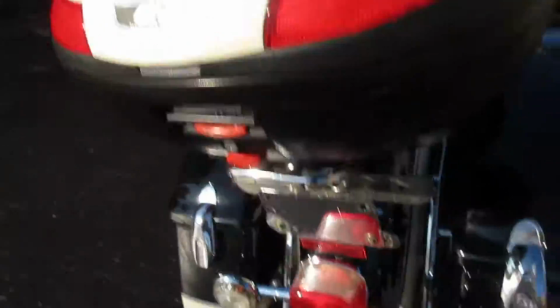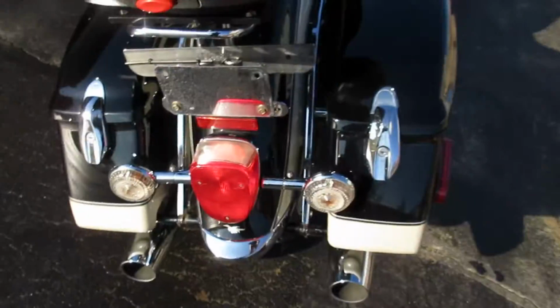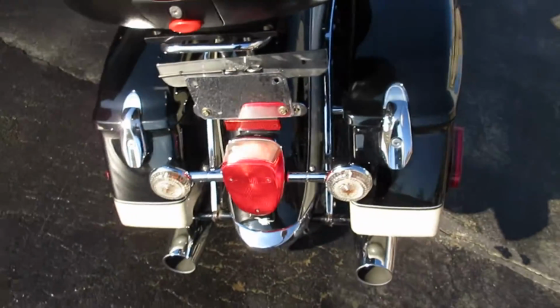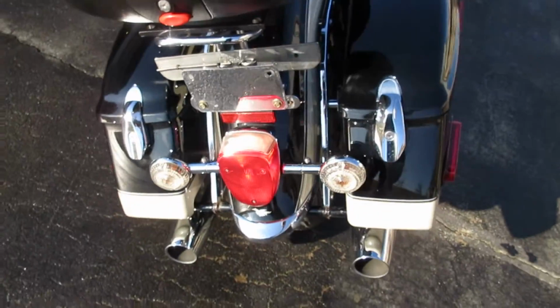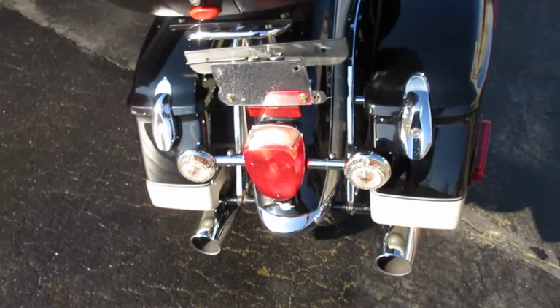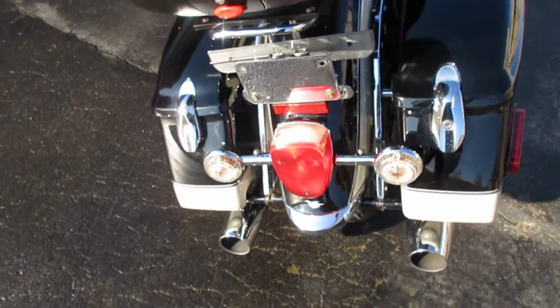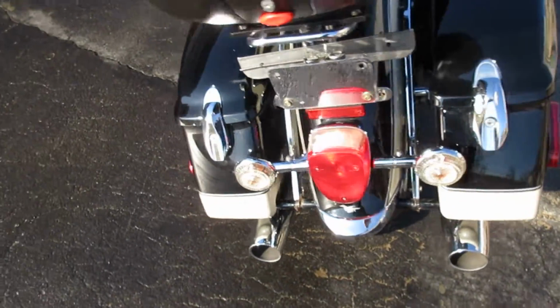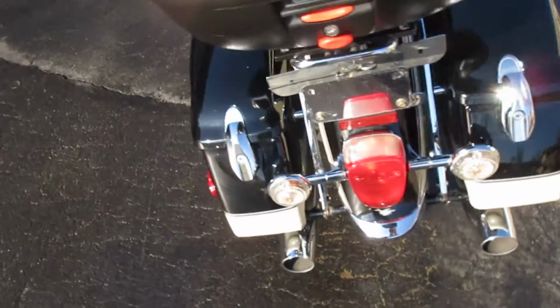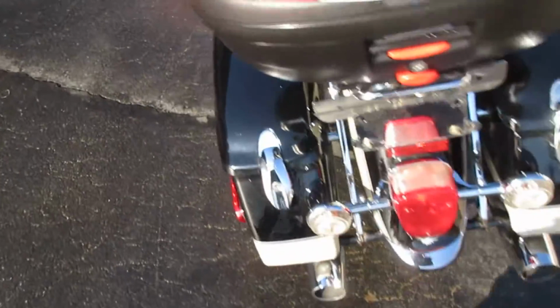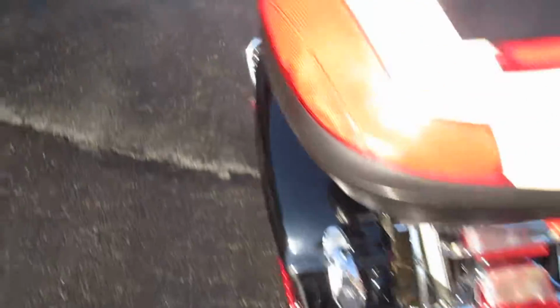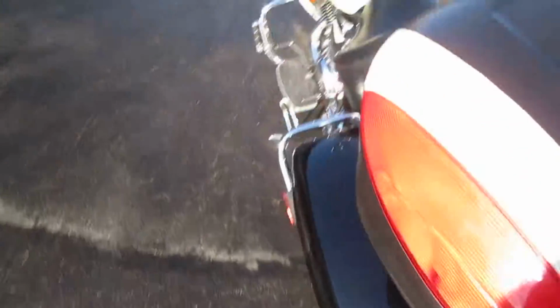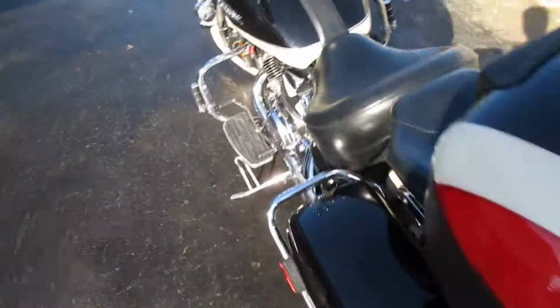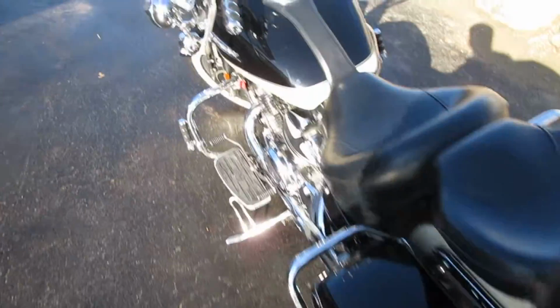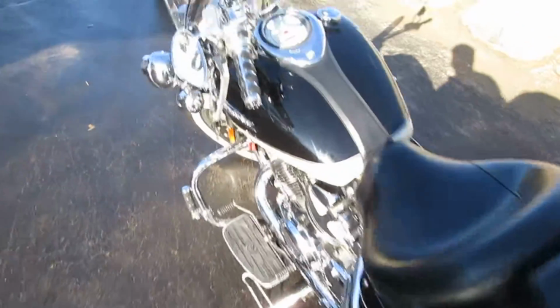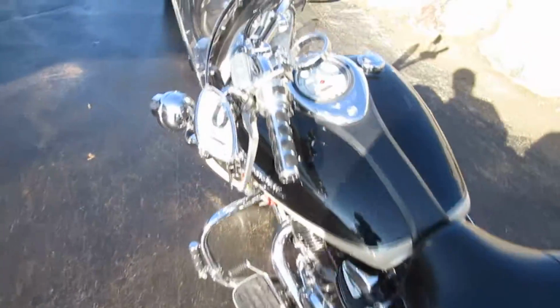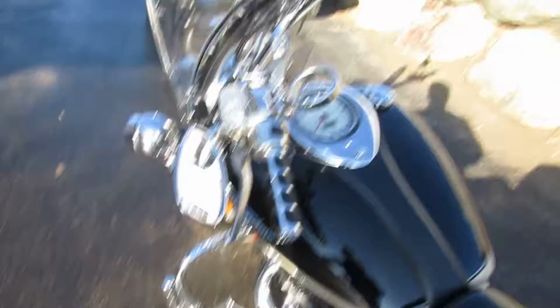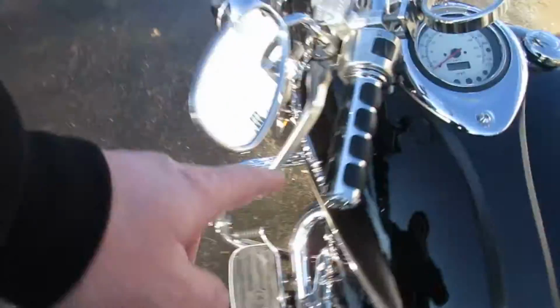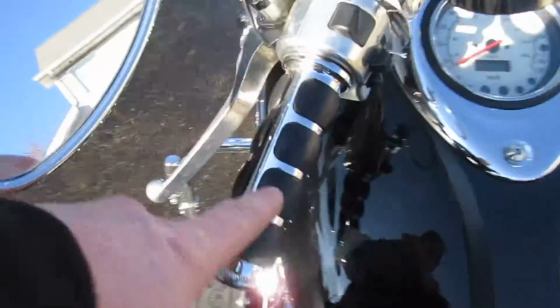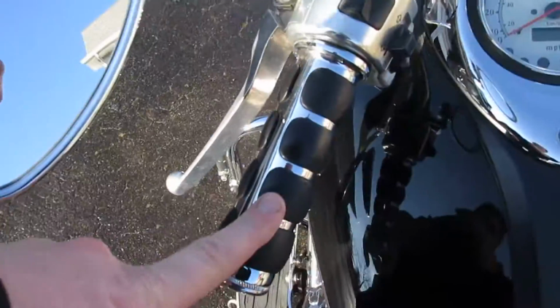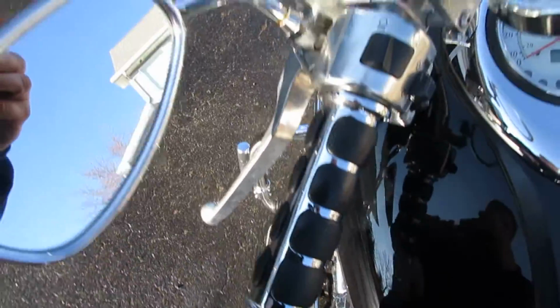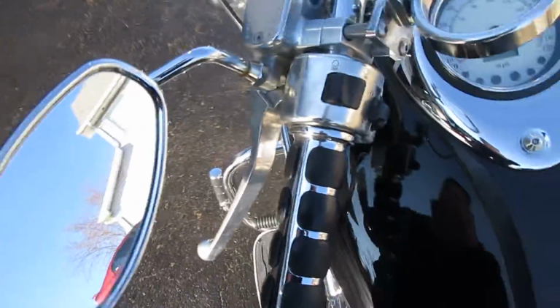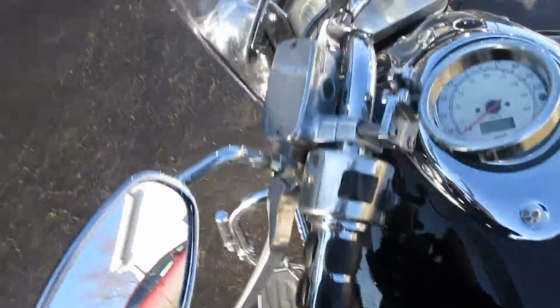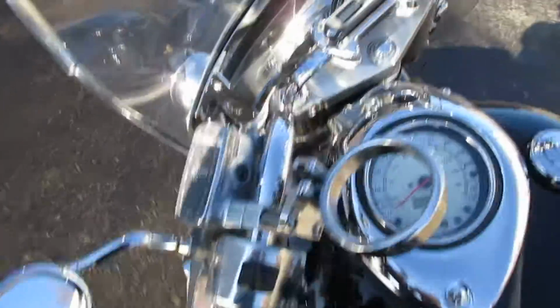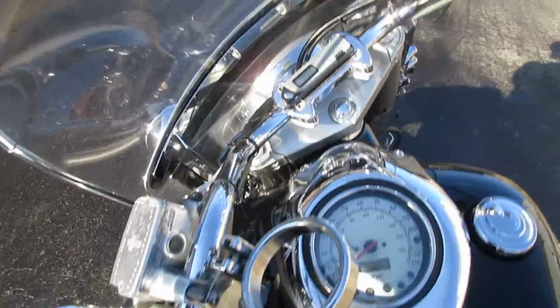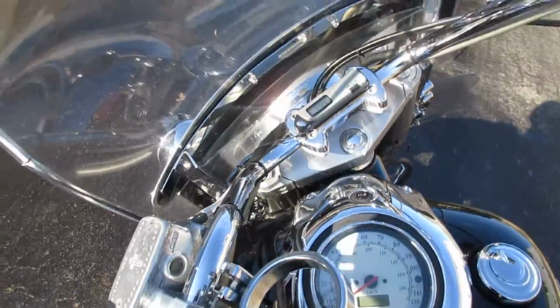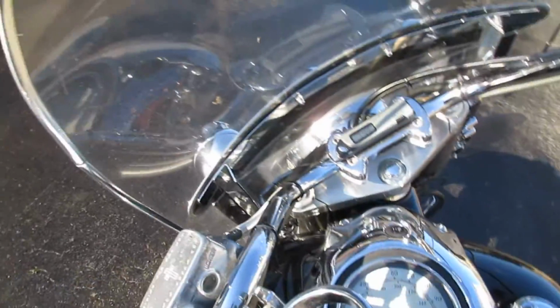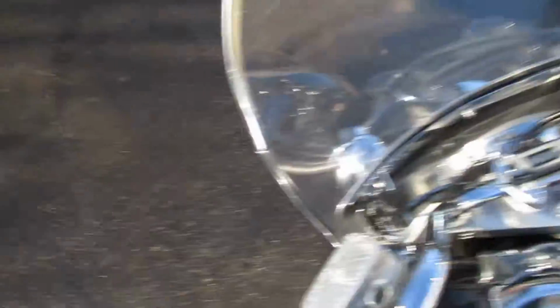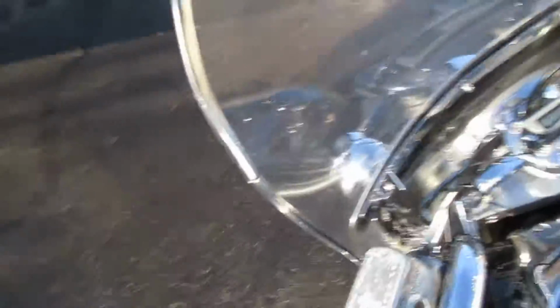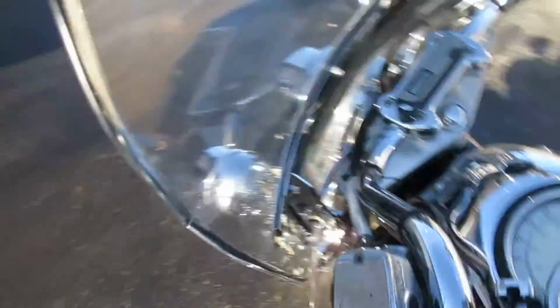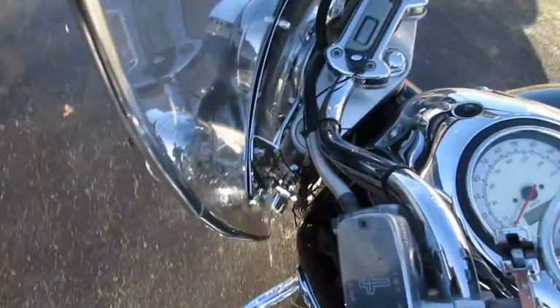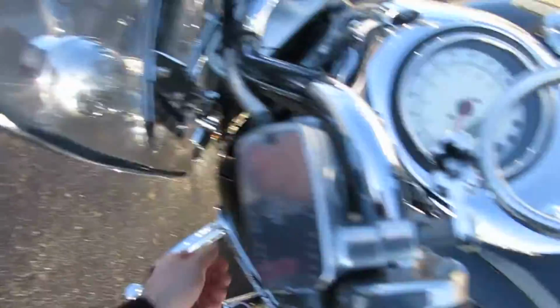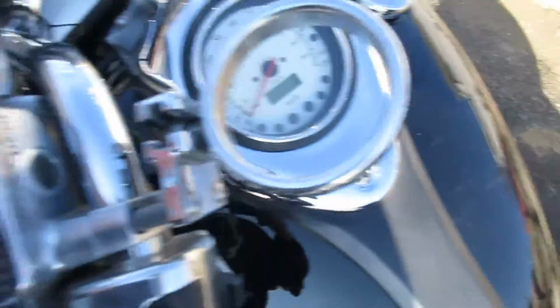It has LED turn signals in the back. There are also a couple of older Kuryakyn ISO grips on it.